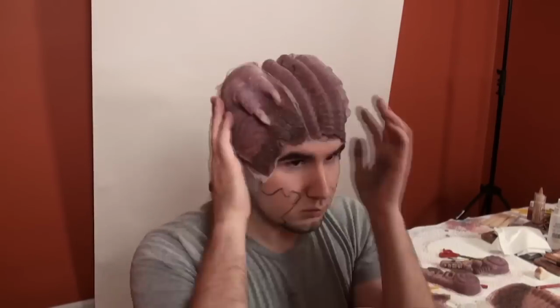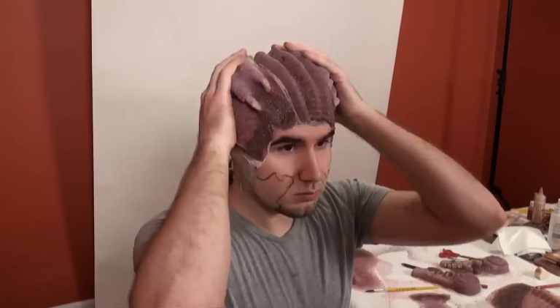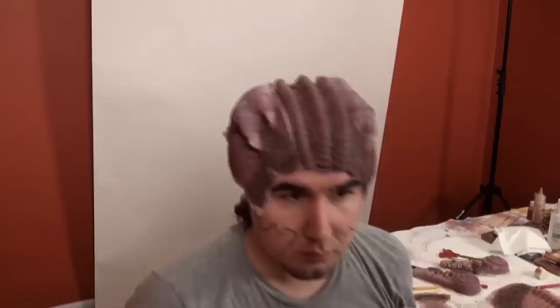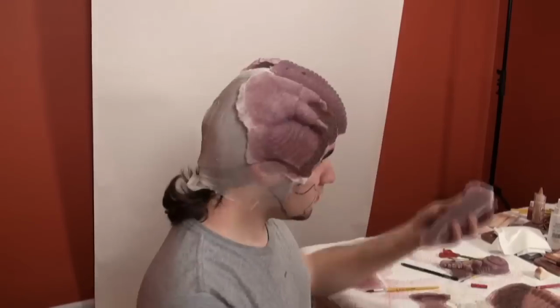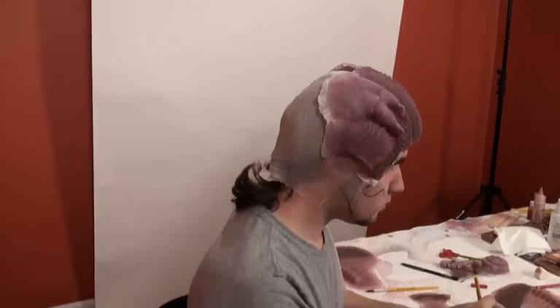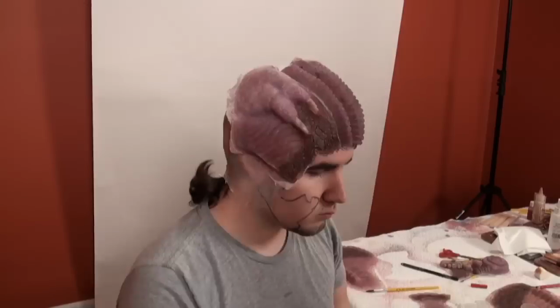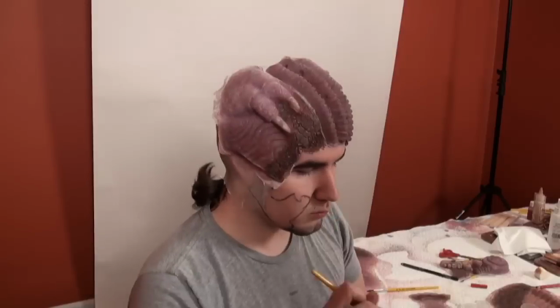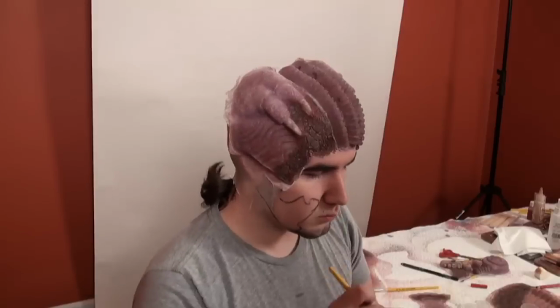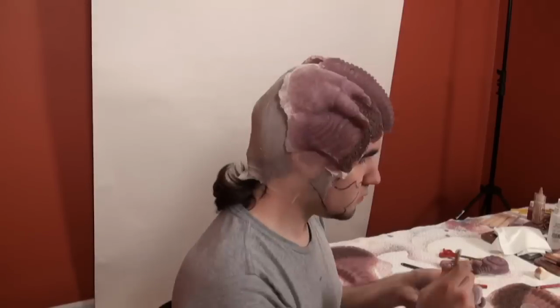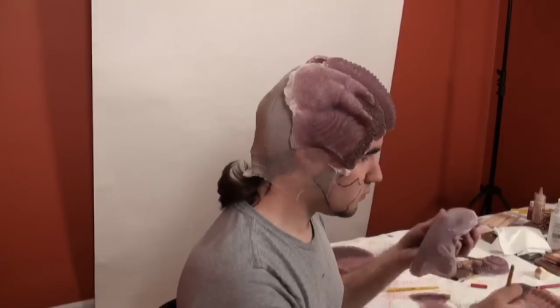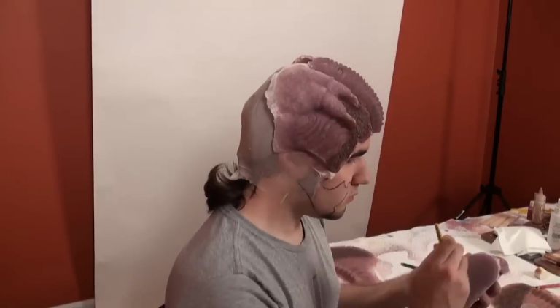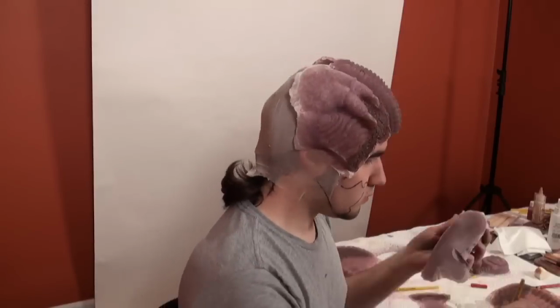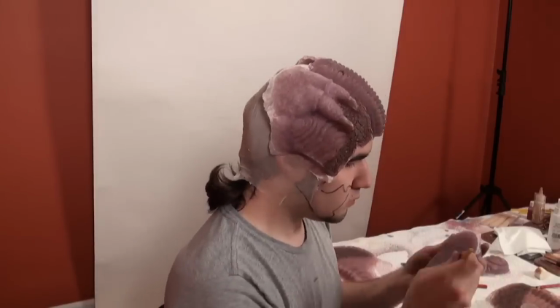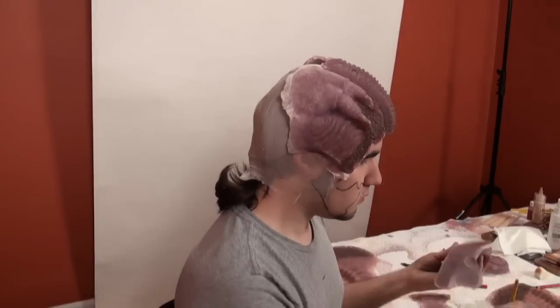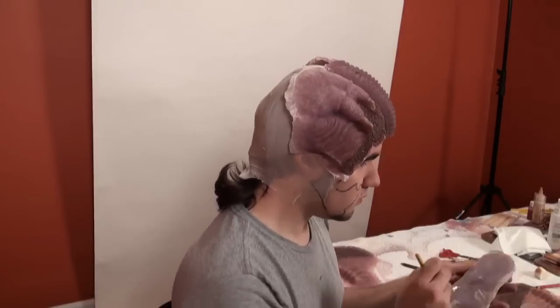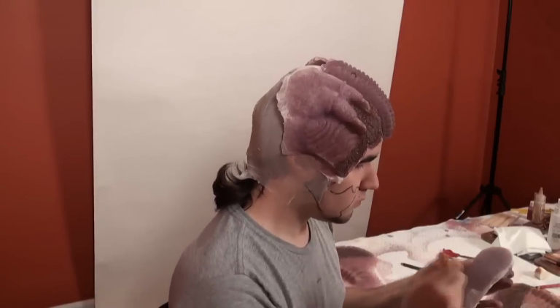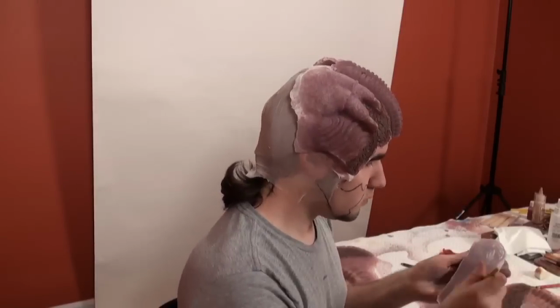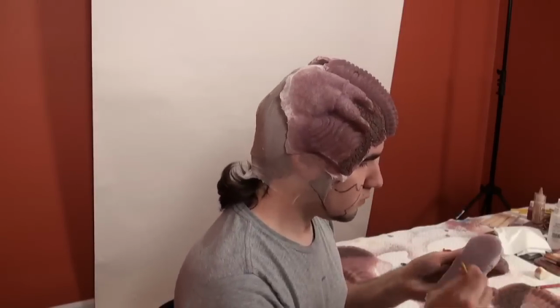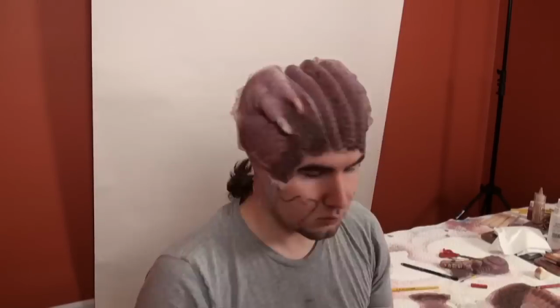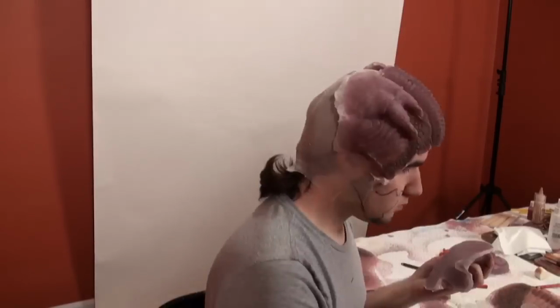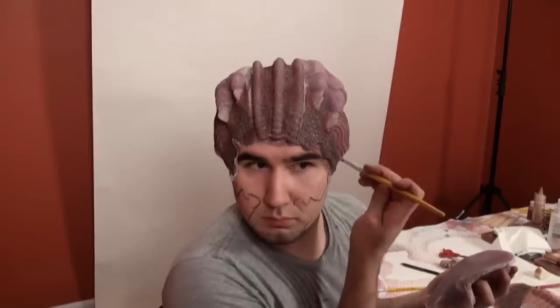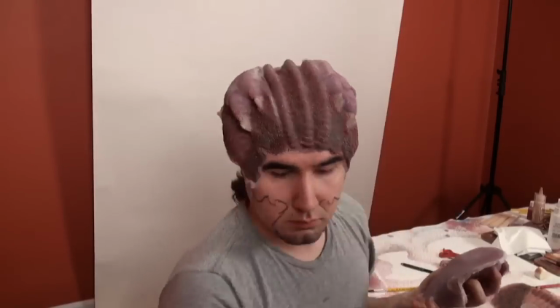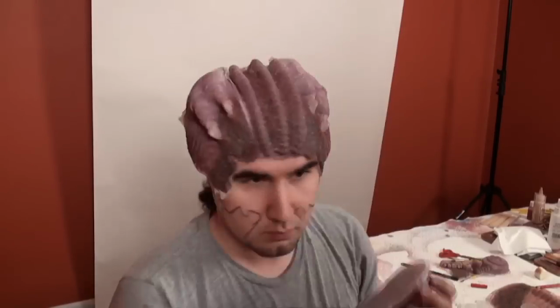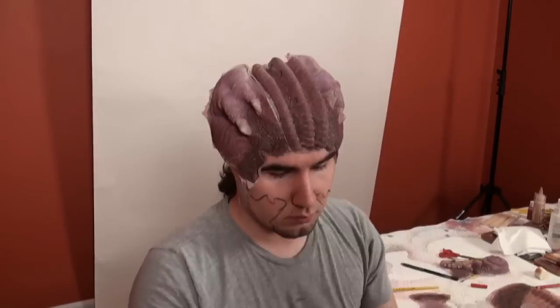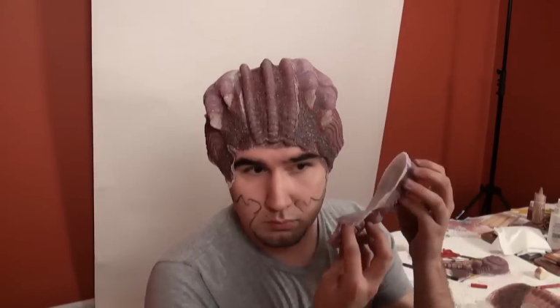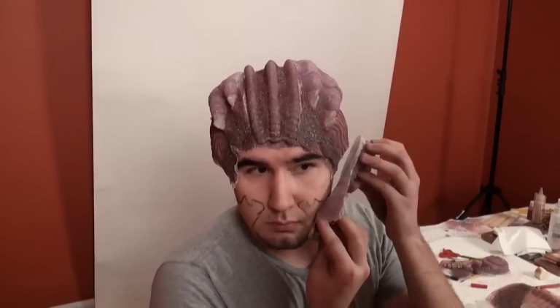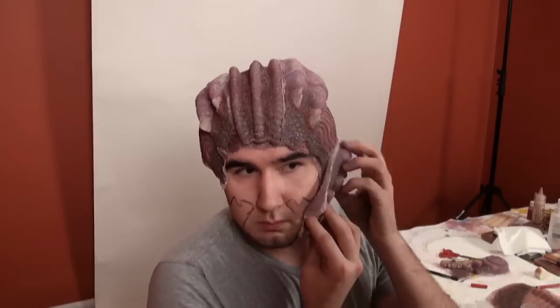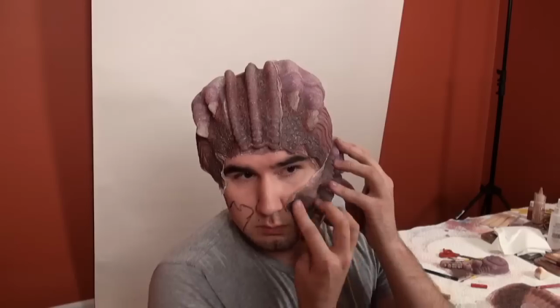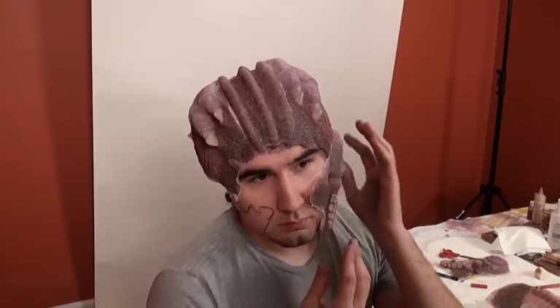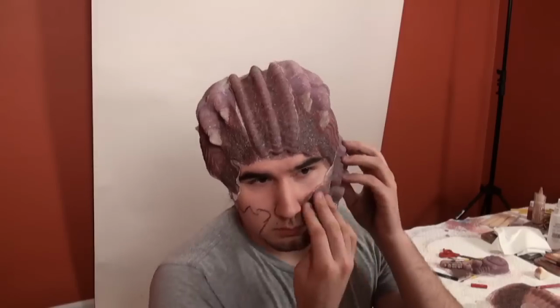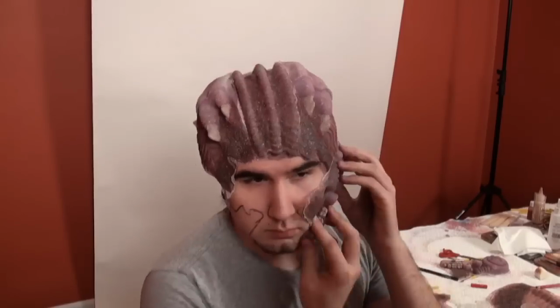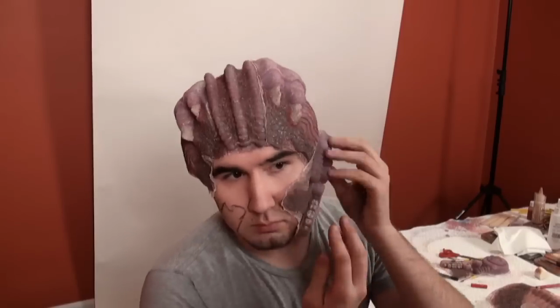Including the center face, there's actually 9 pieces. I'm using Telesis here to apply everything.